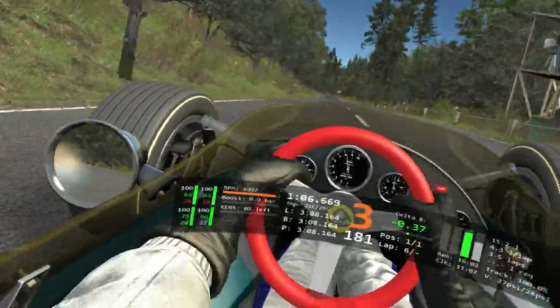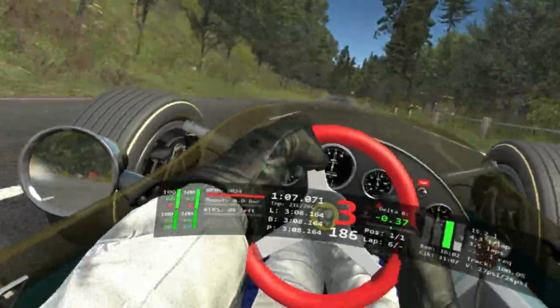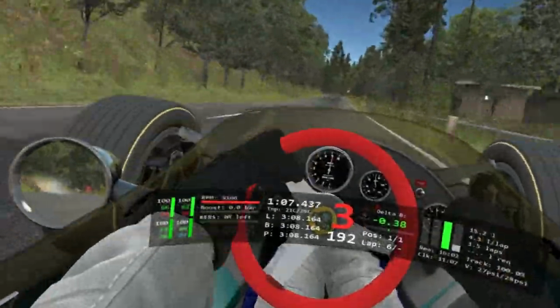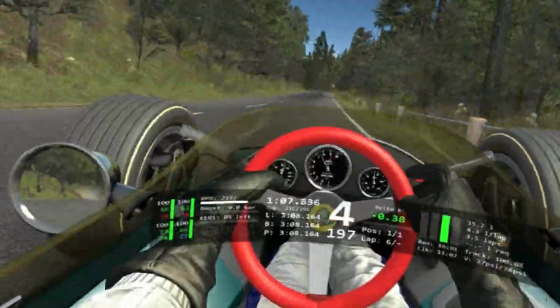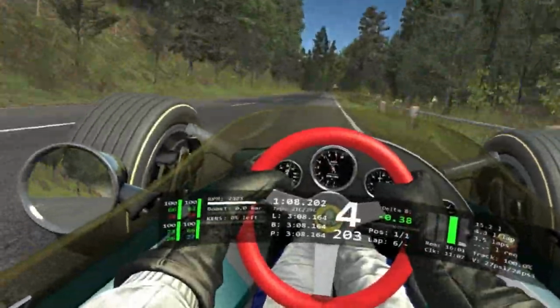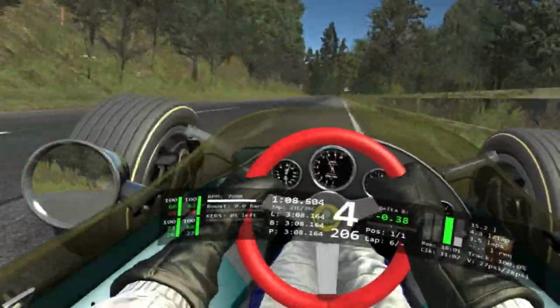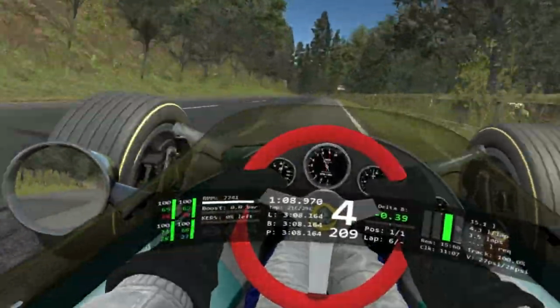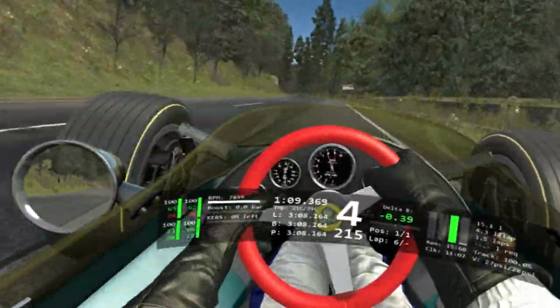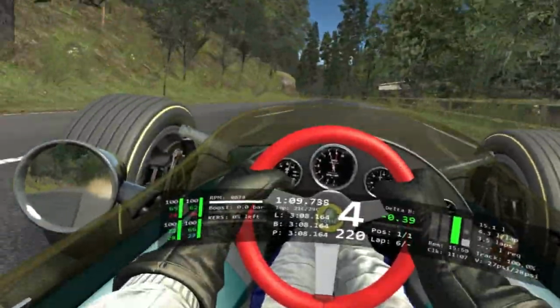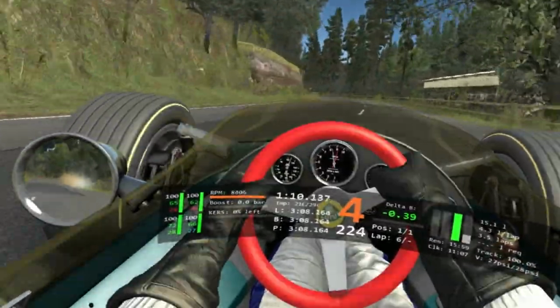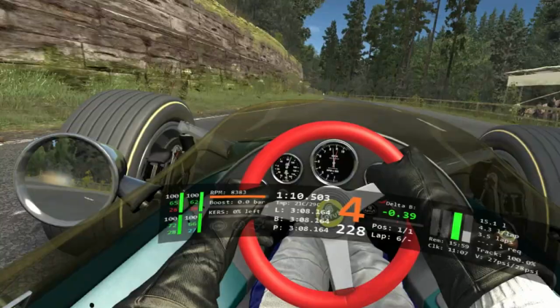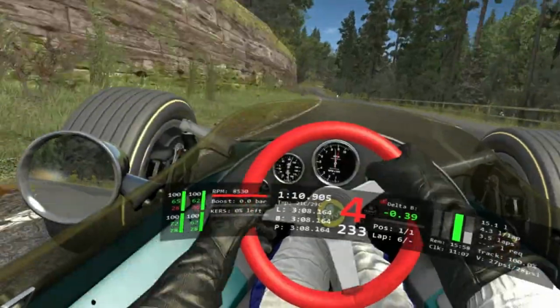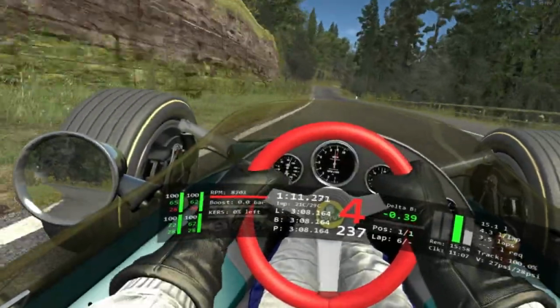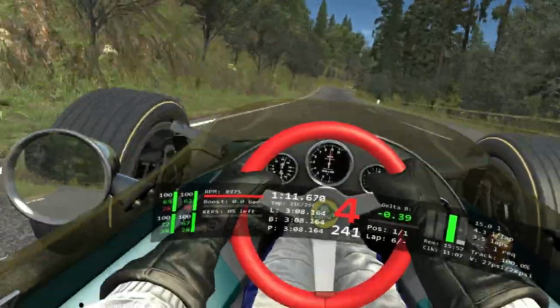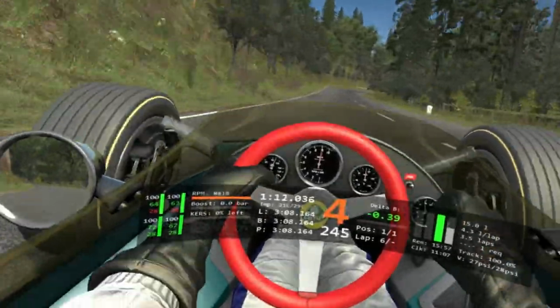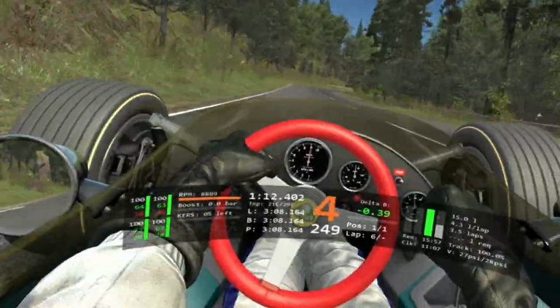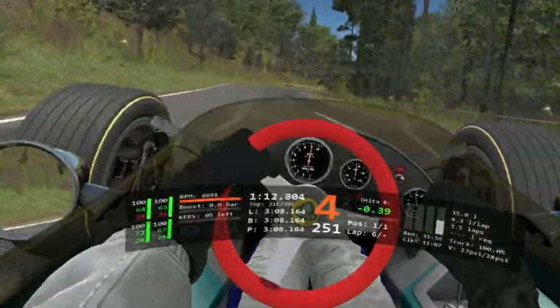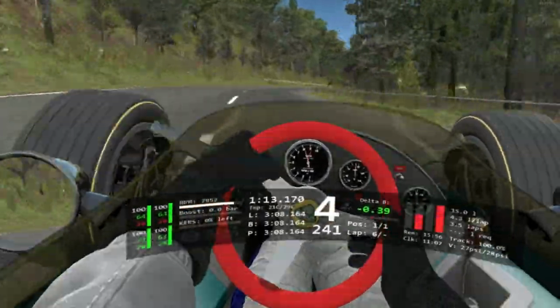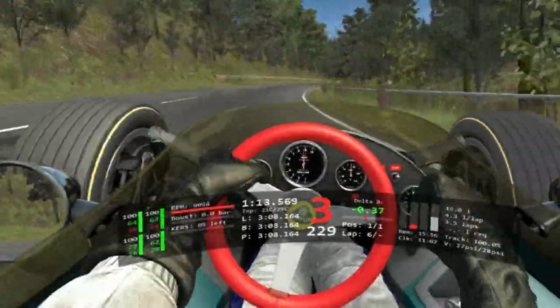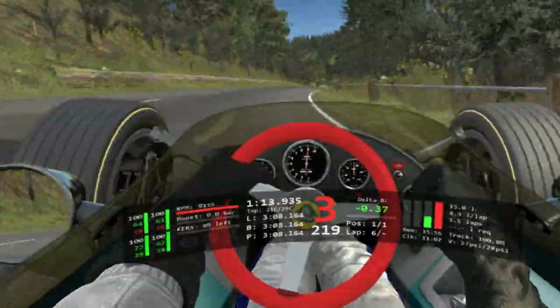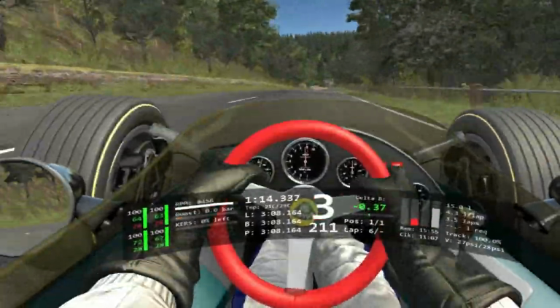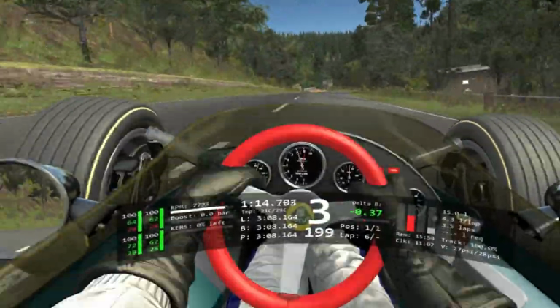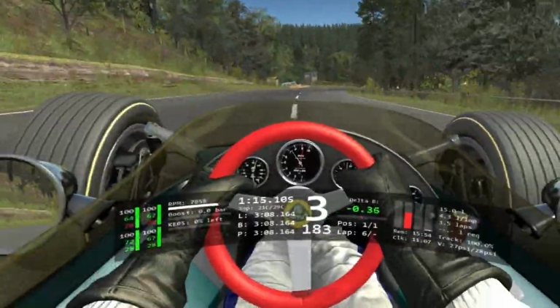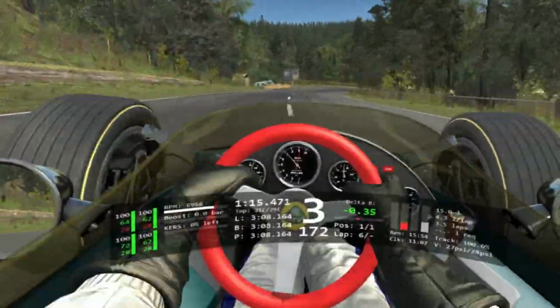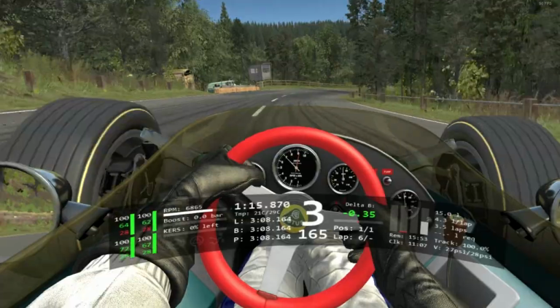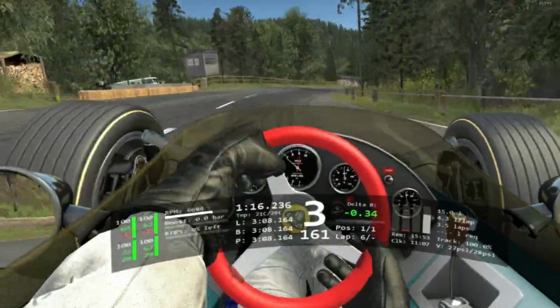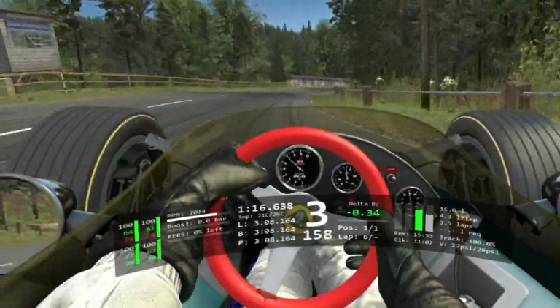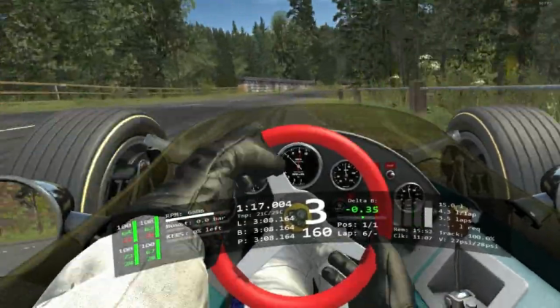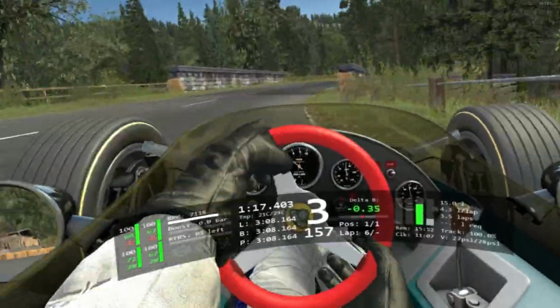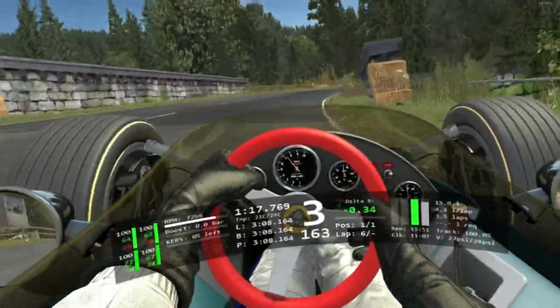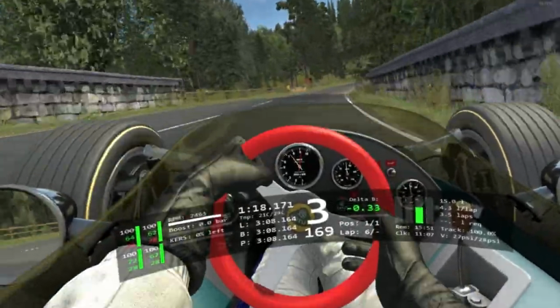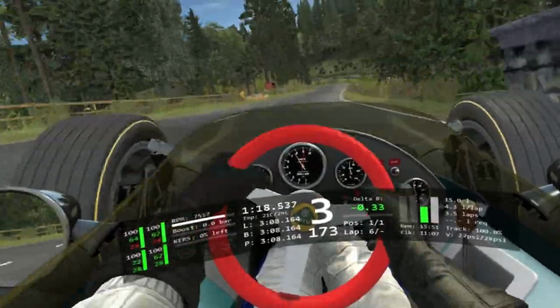Getting to the left and picking up full throttle when you clip the dirt. Up to 4th, going to stay flat for as long as possible here for this double right over the bridge. Trail braking for the first right, fading out, coming in for the second right, picking up throttle early over this patch of dark tarmac.